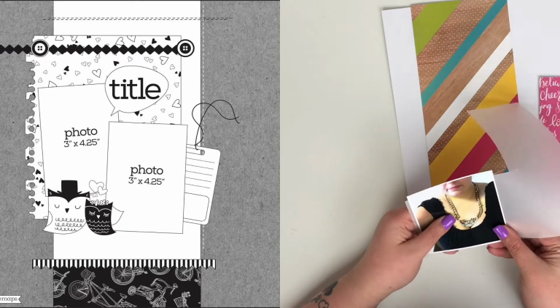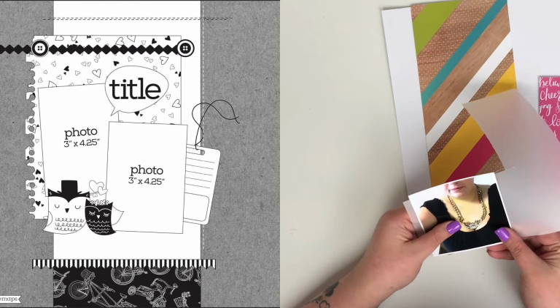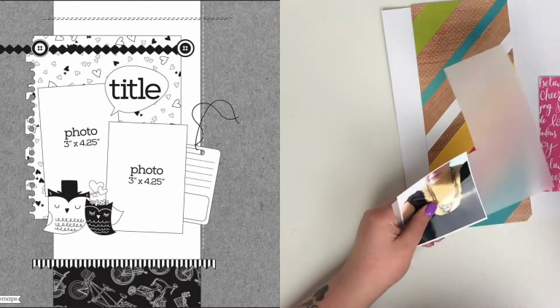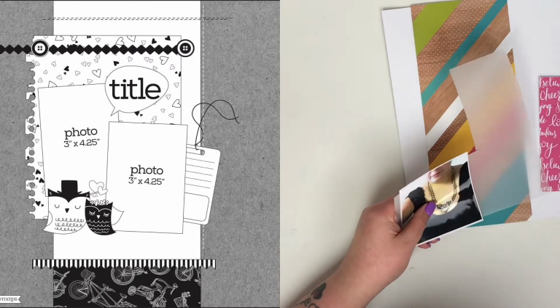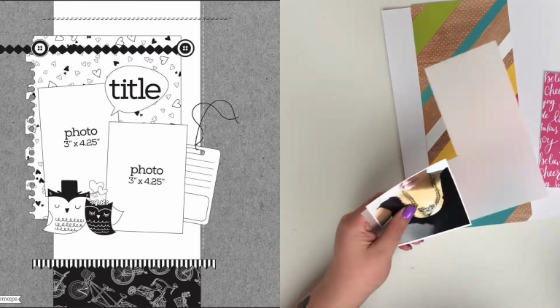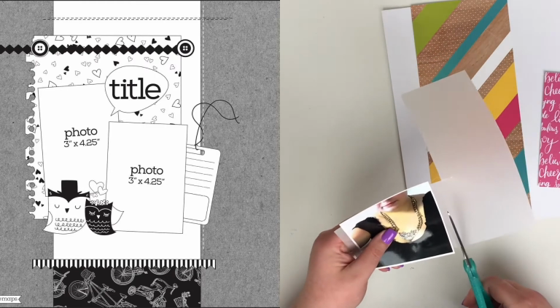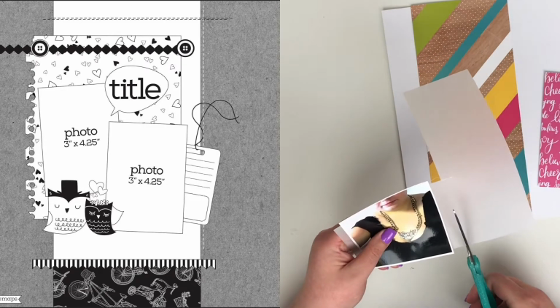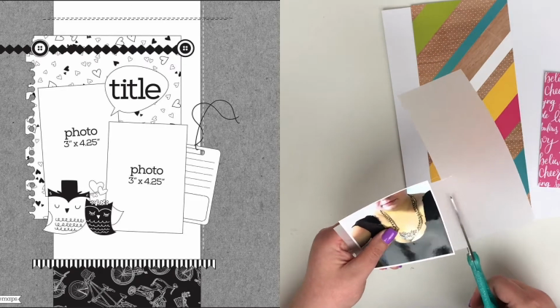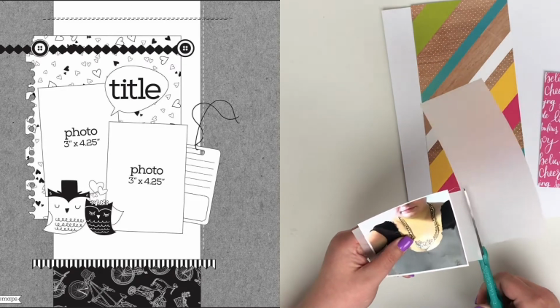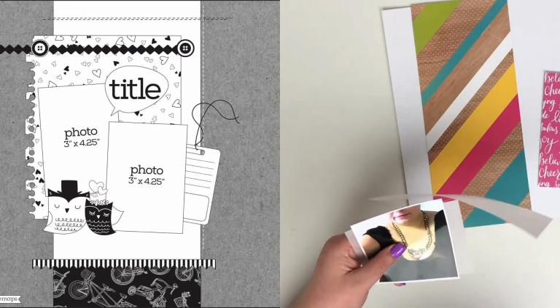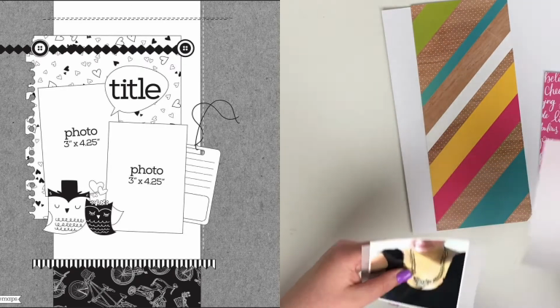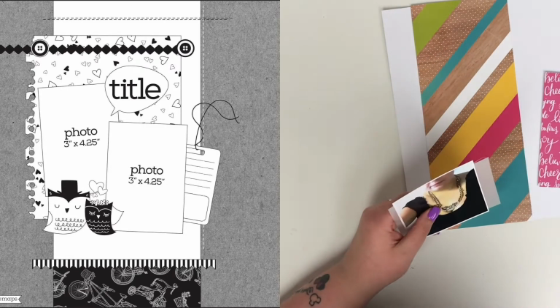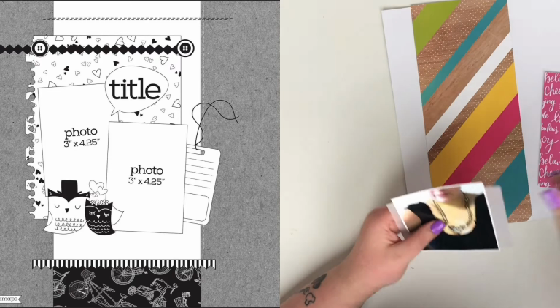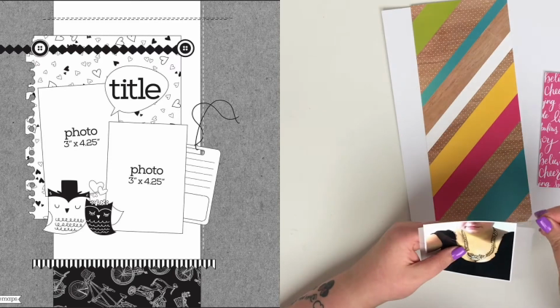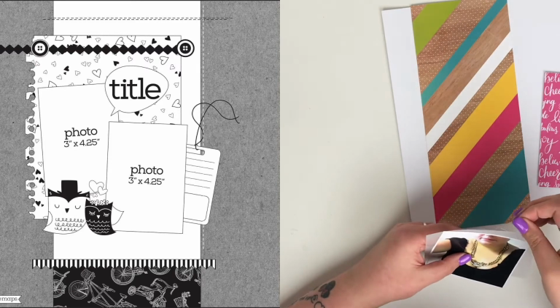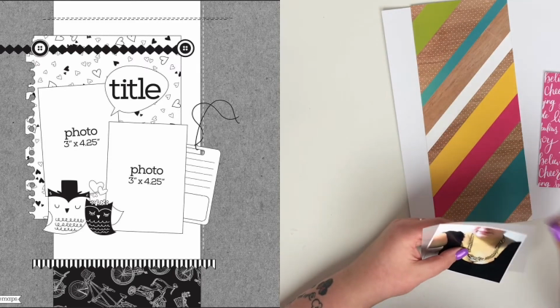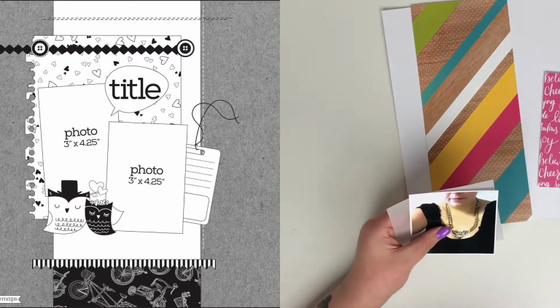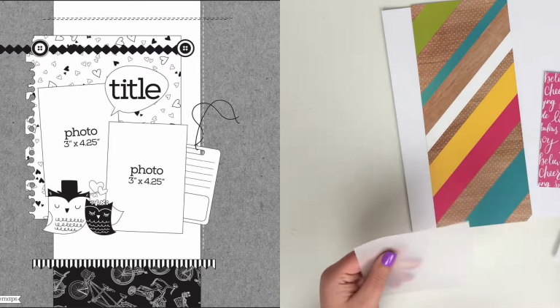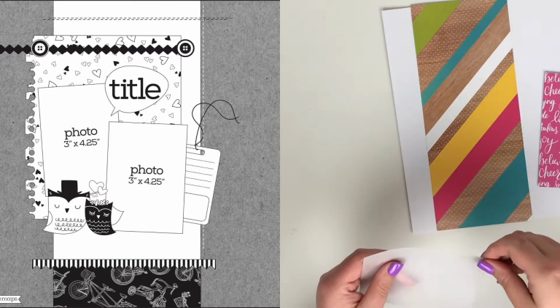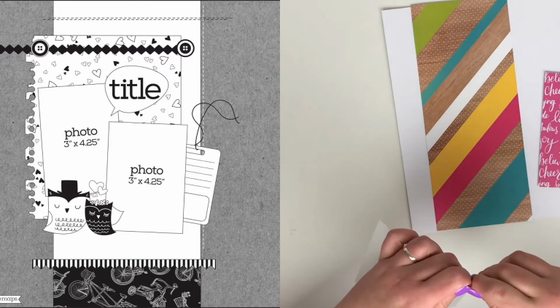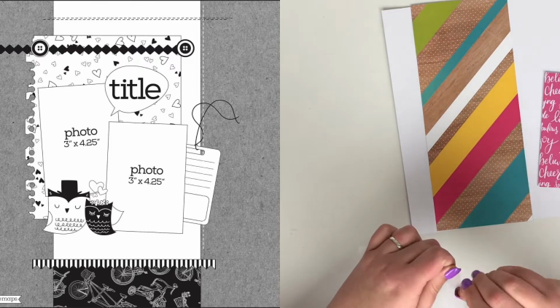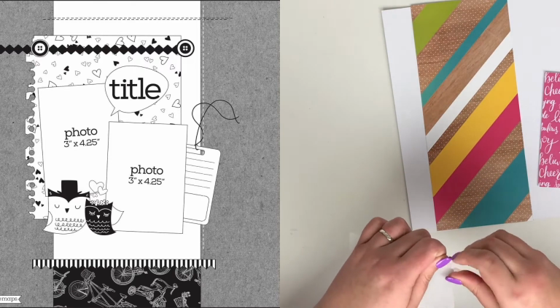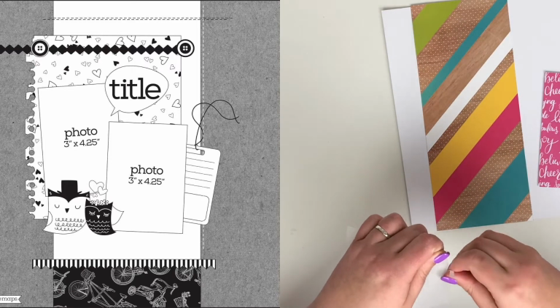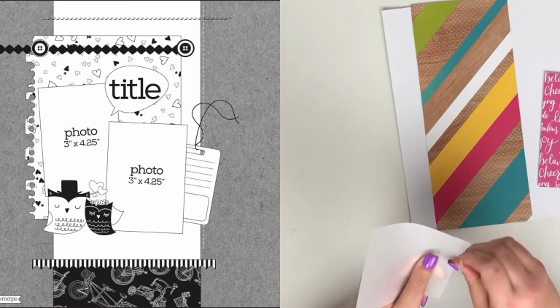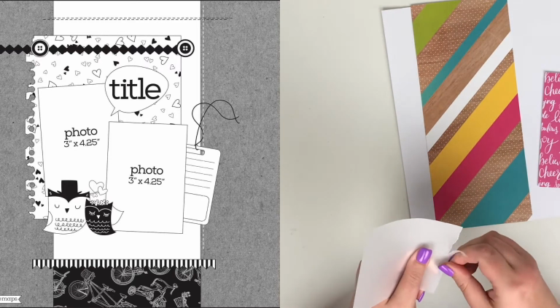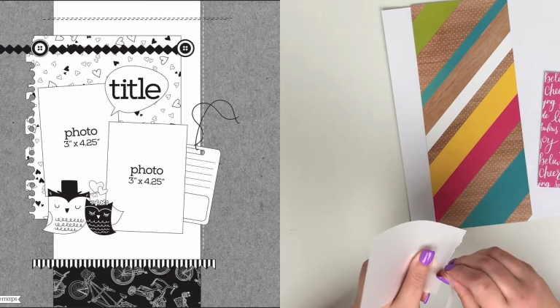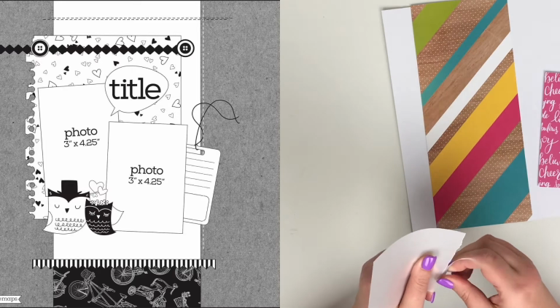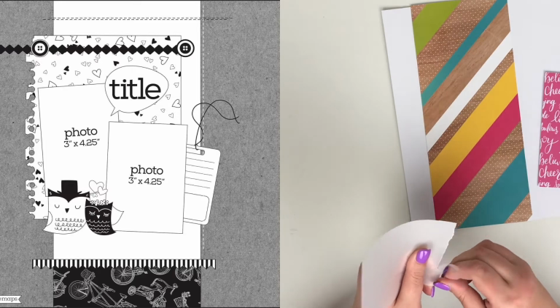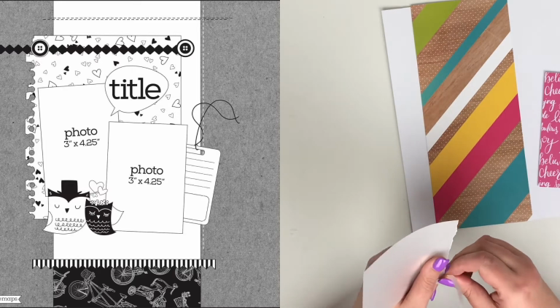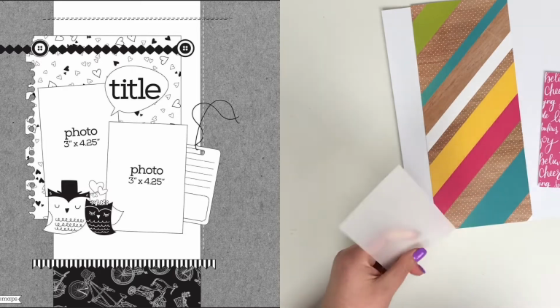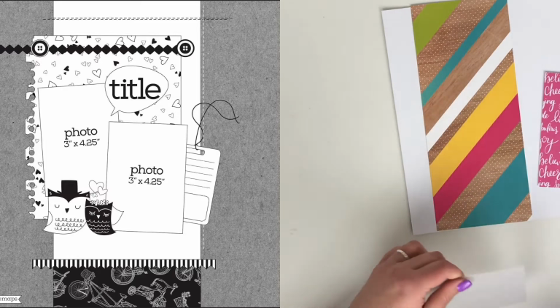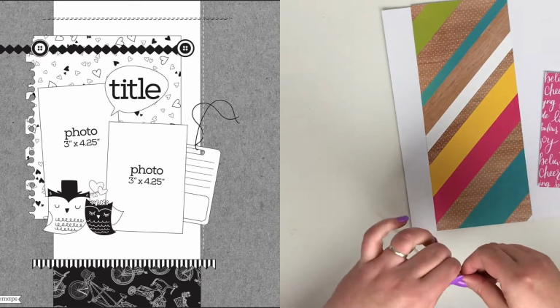I tend to use the Glitter Girl collection for photographs of me or me and my girly friends. I've tried to make it work with boy pictures but there's just too much pink and rainbows in there.